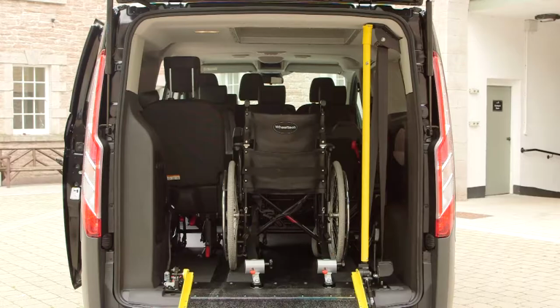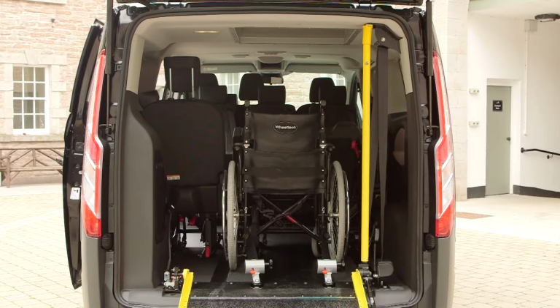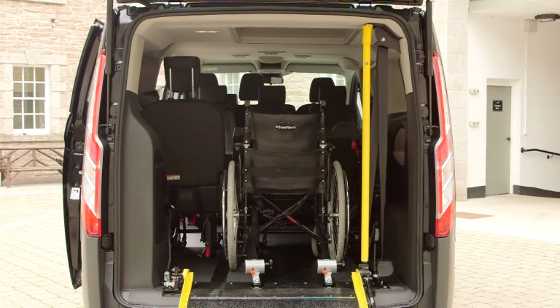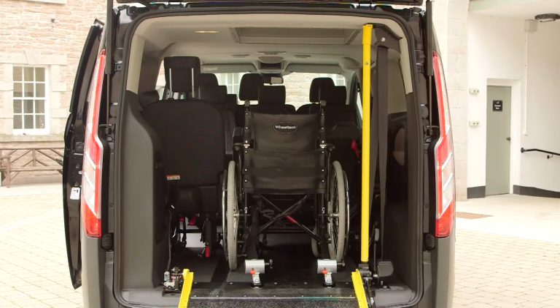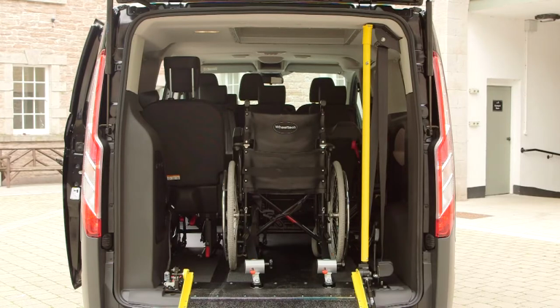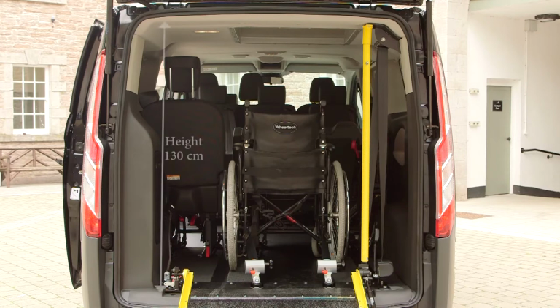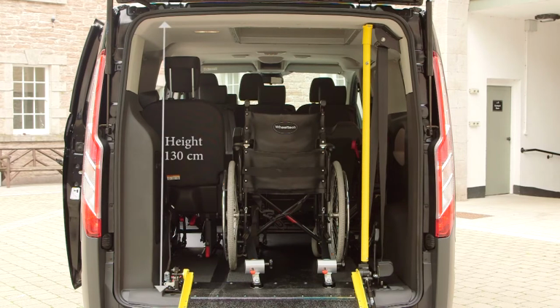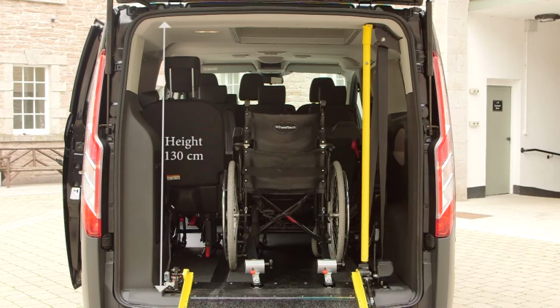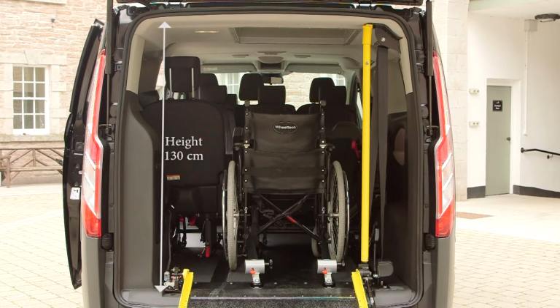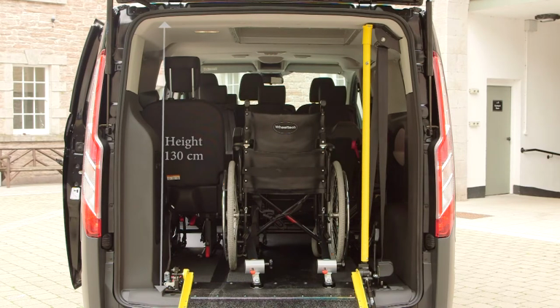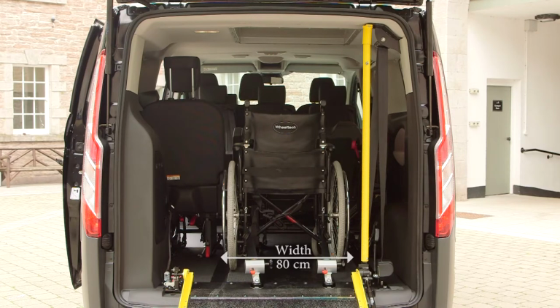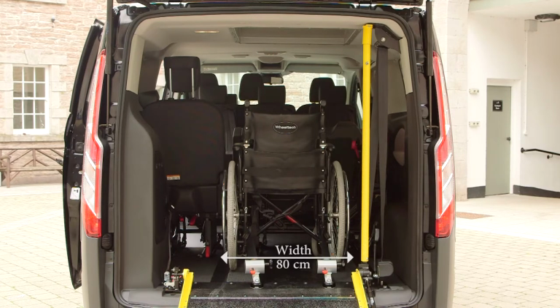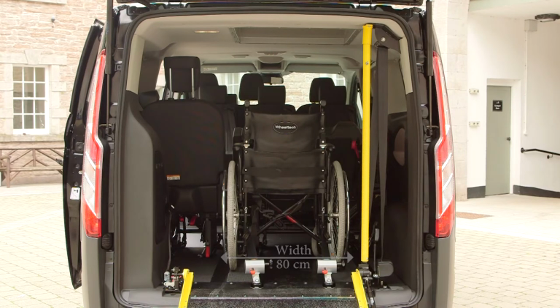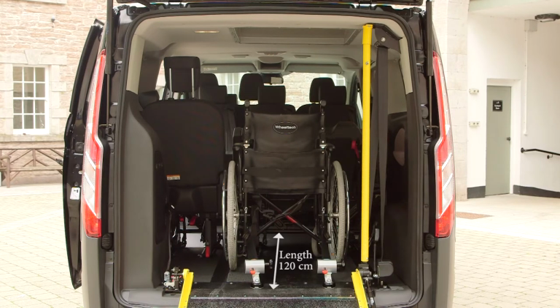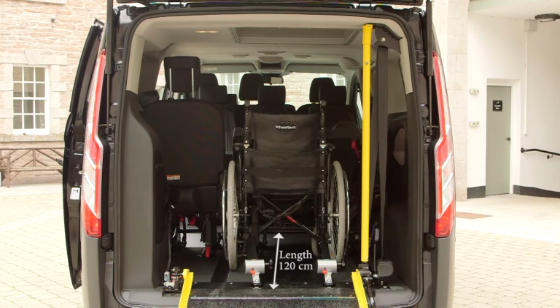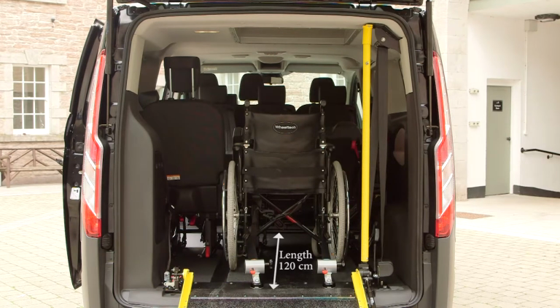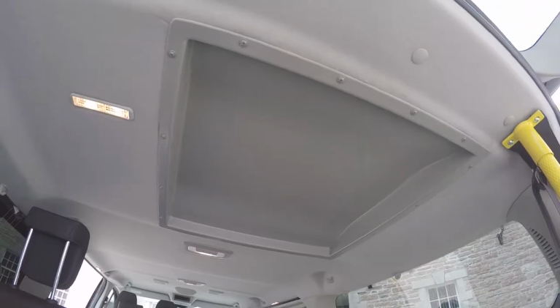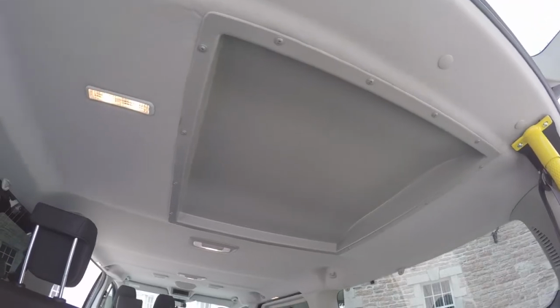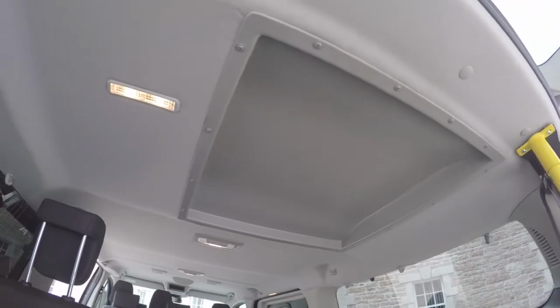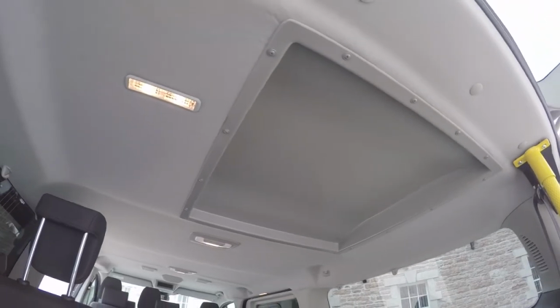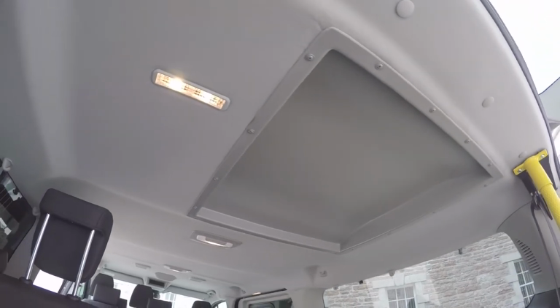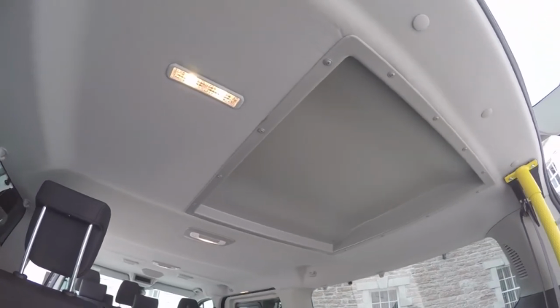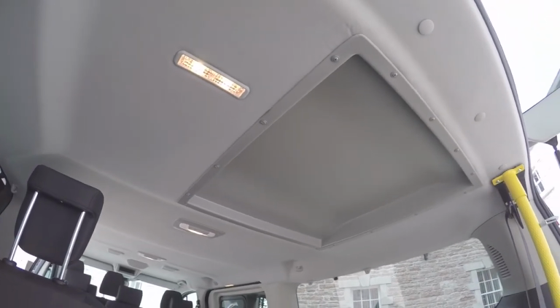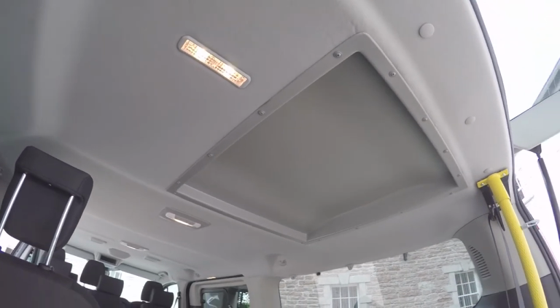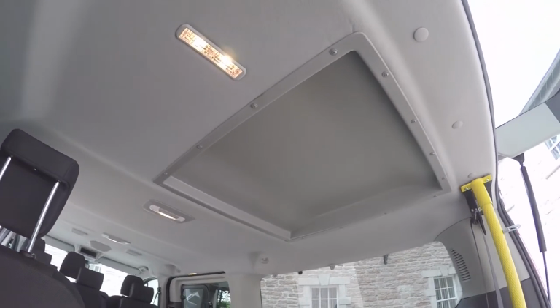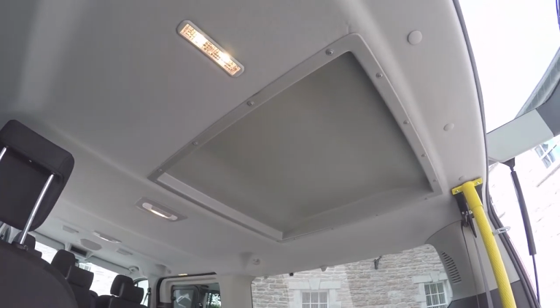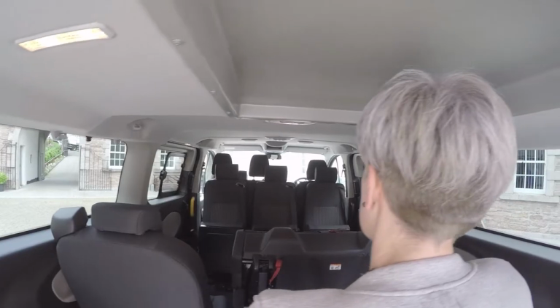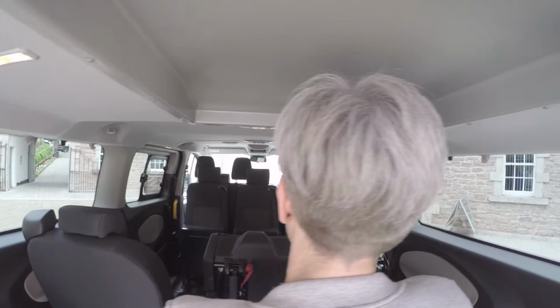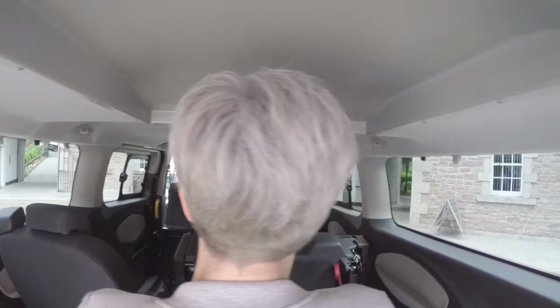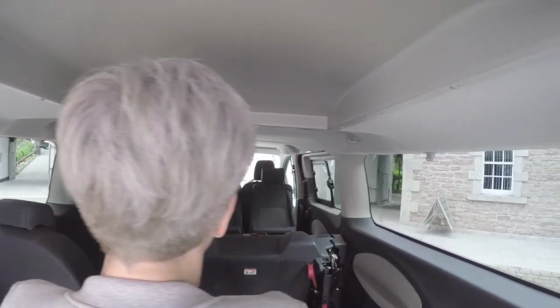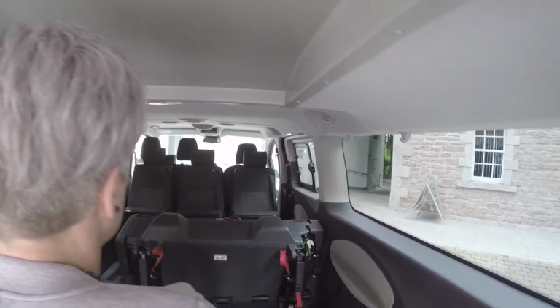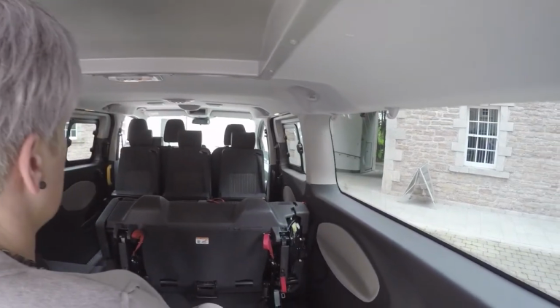The height of the rear door is 130cm and the wheelchair space is 80cm wide by 120cm long. The internal roof height has been adjusted using a specially moulded insert to give you an aesthetically pleasing and necessary 135cm.